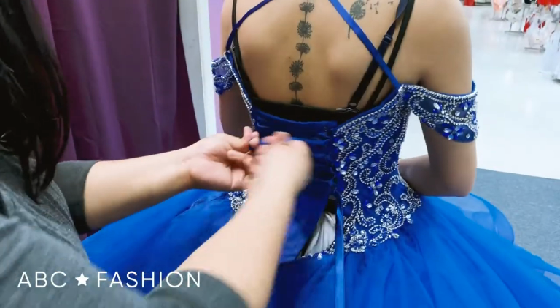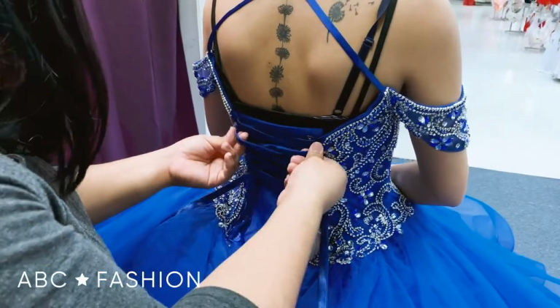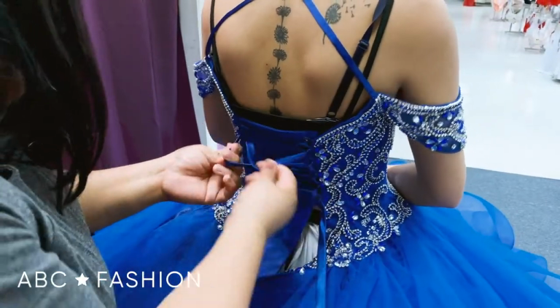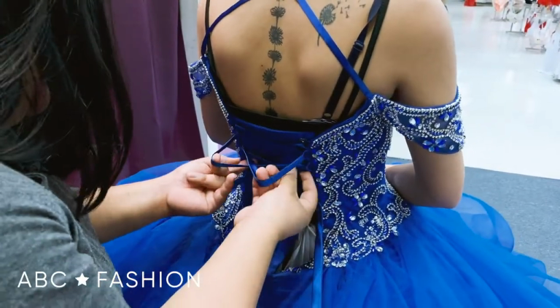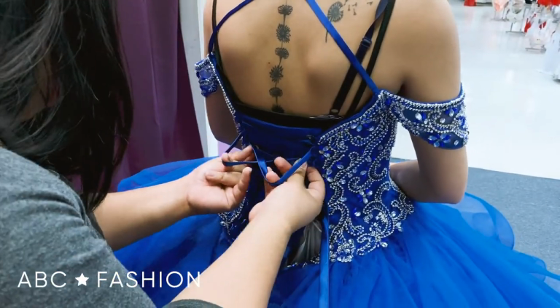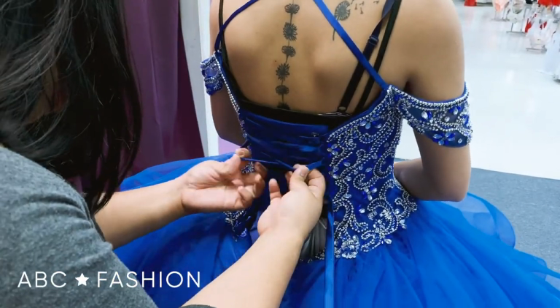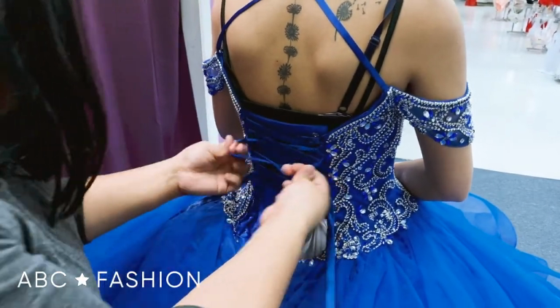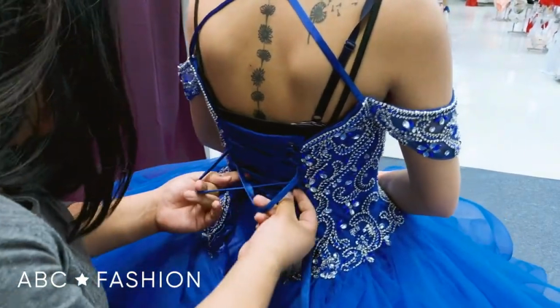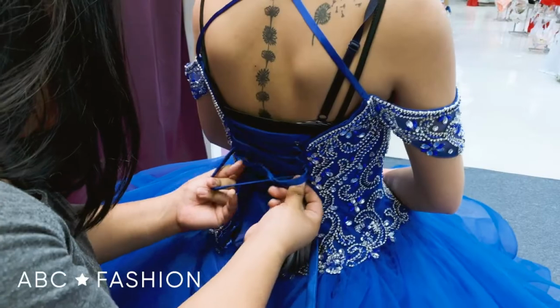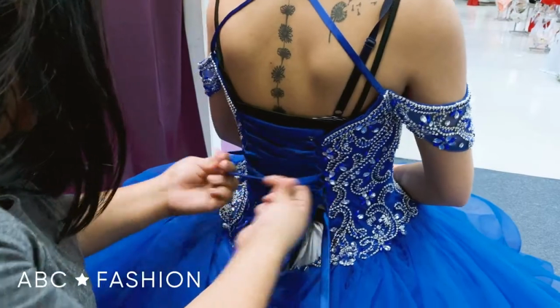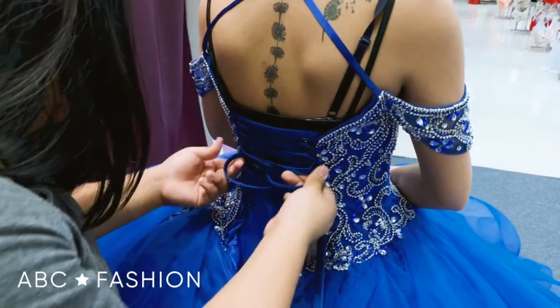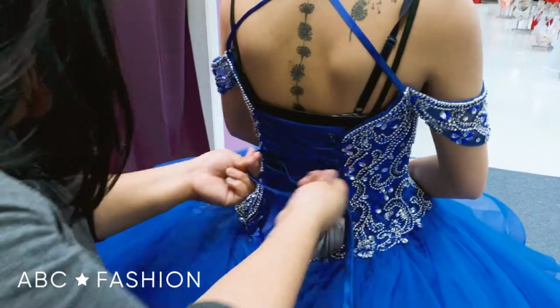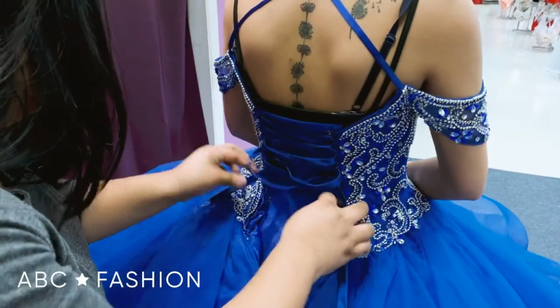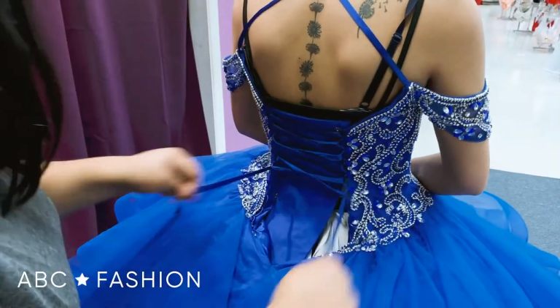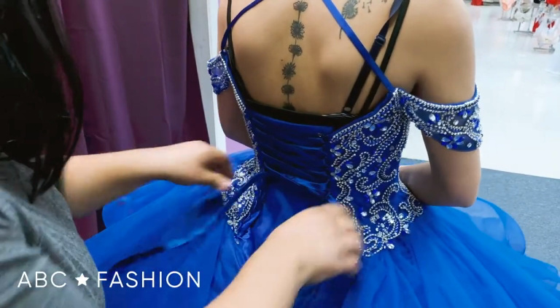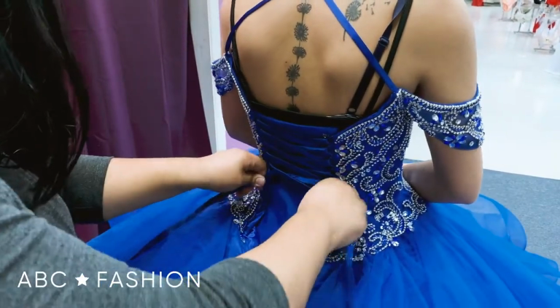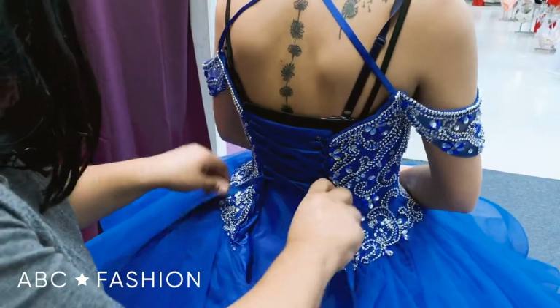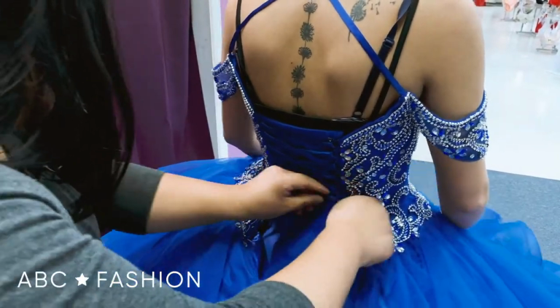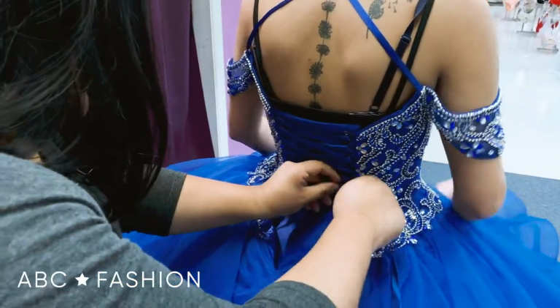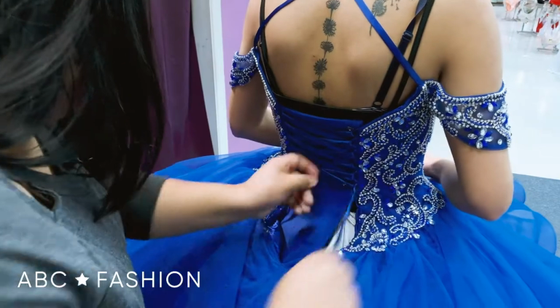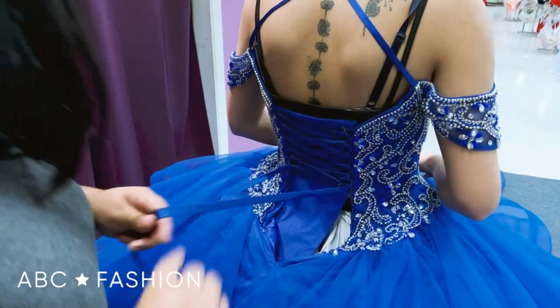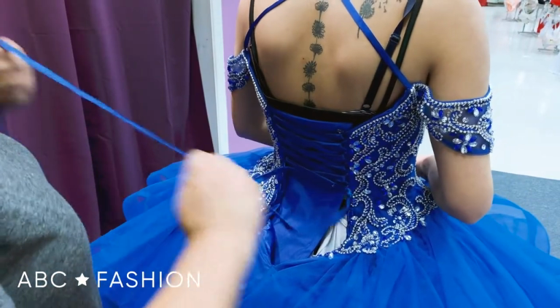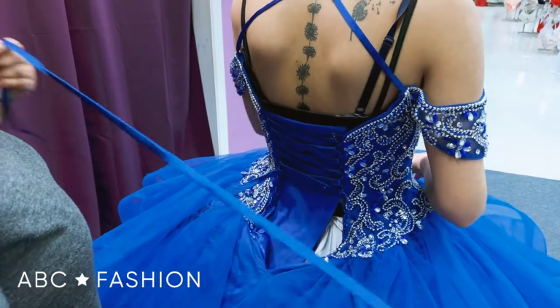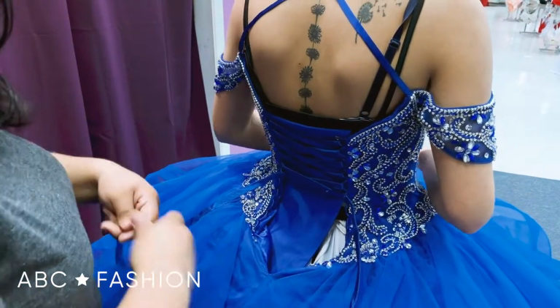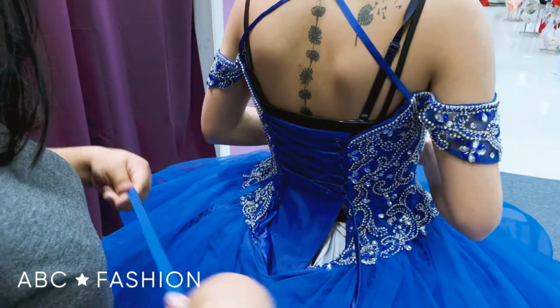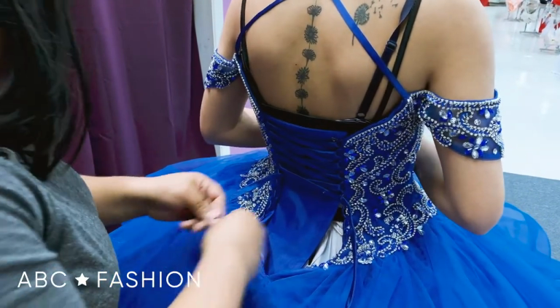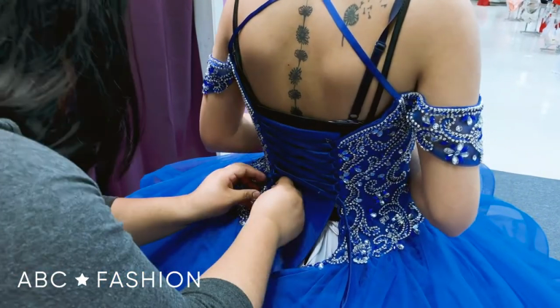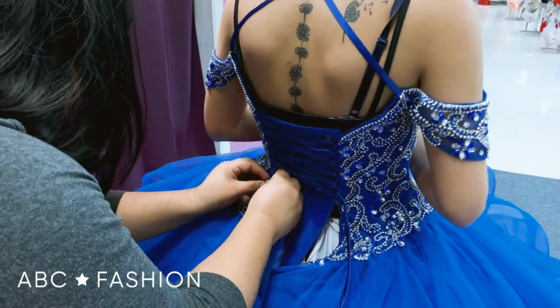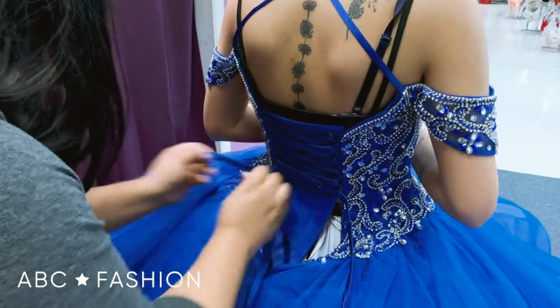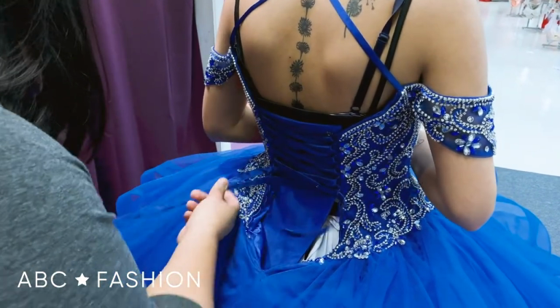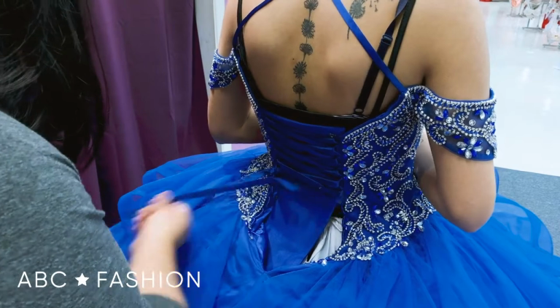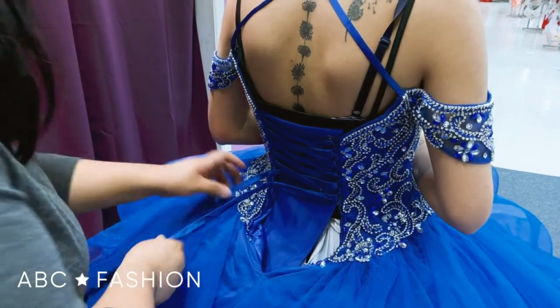If you get halfway and you're not fully sure, just do a little bit of tugging. And if you hear anything like stretching, it's just the lacing that's being stretched. Don't think you ripped the dress because you didn't.